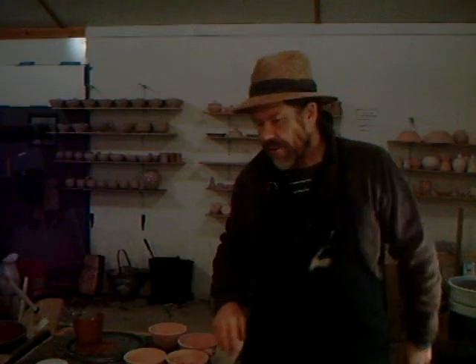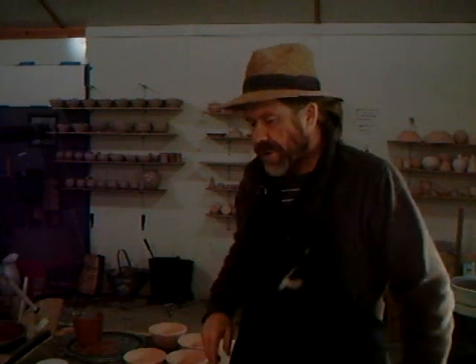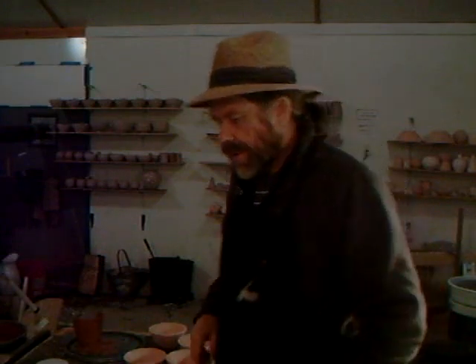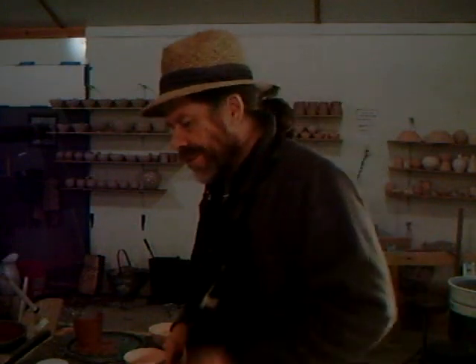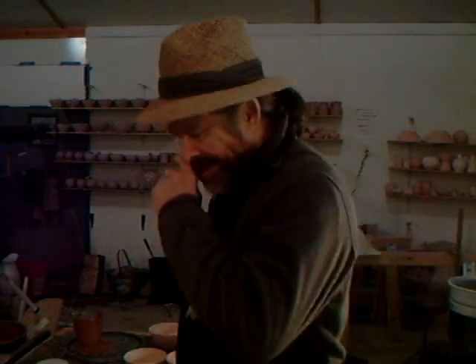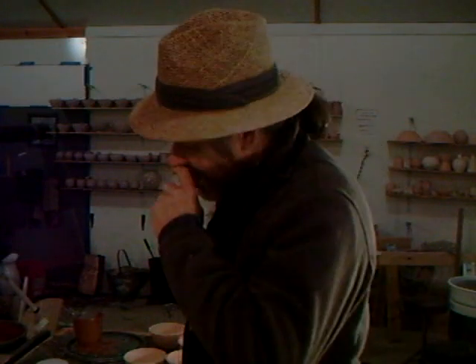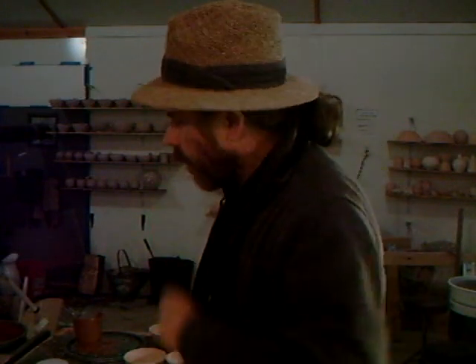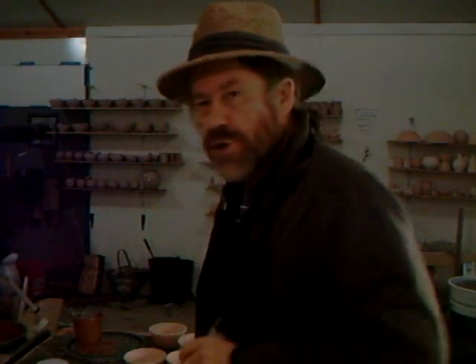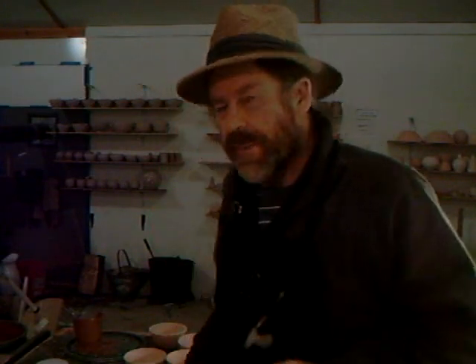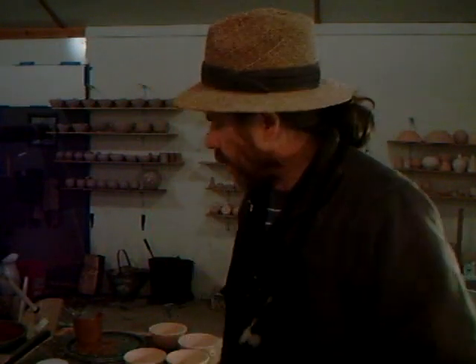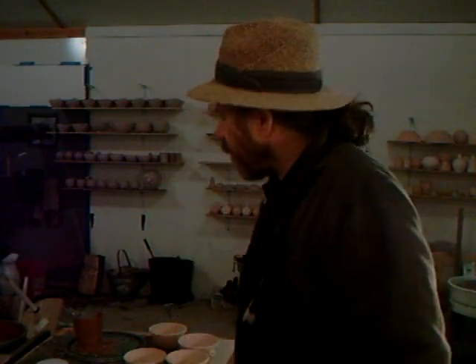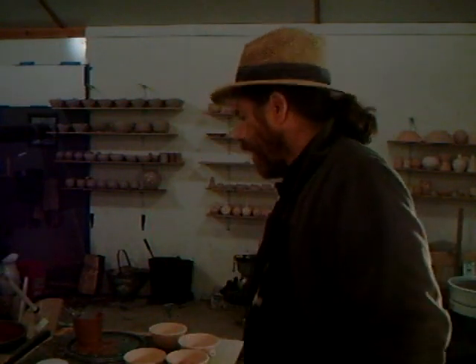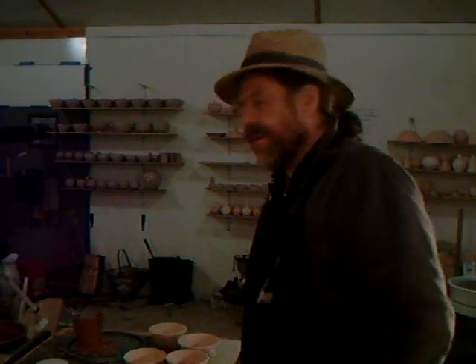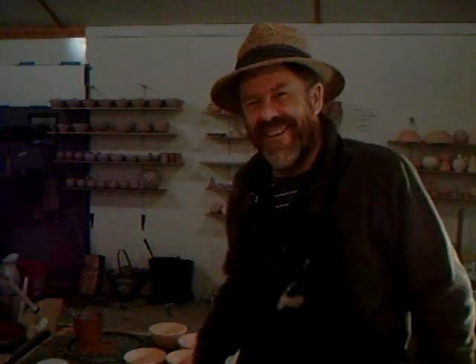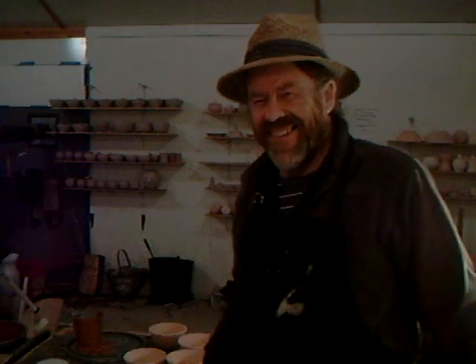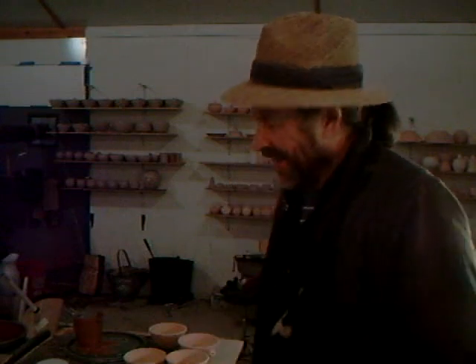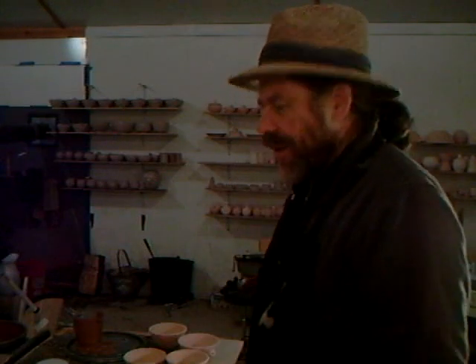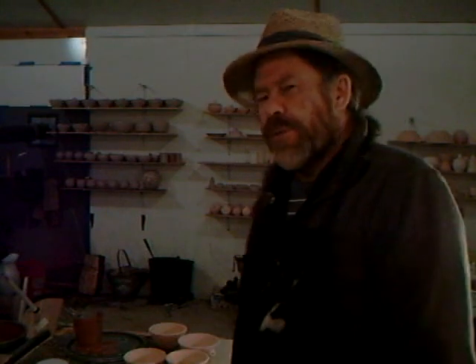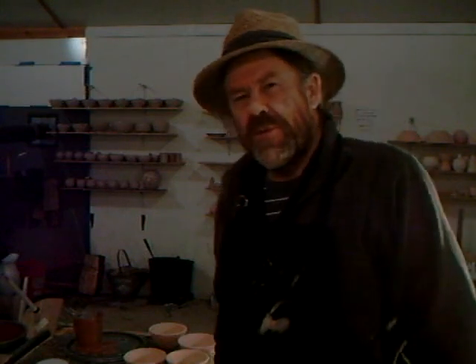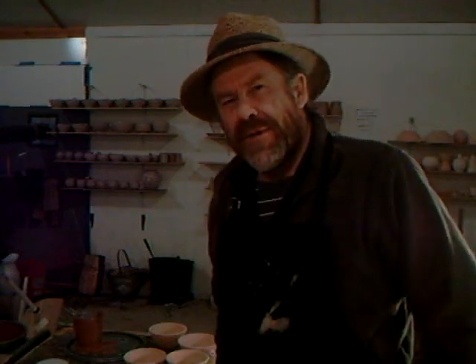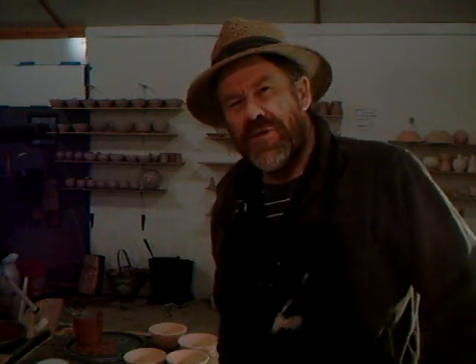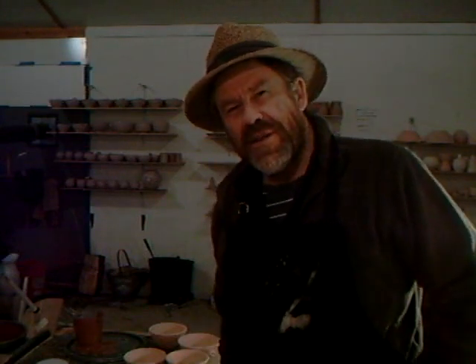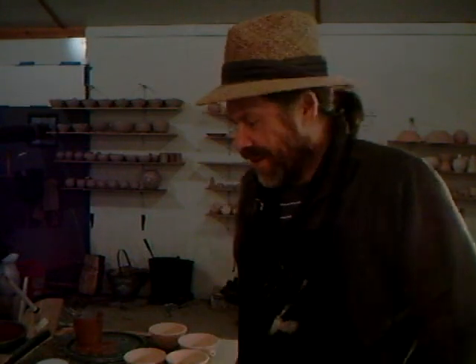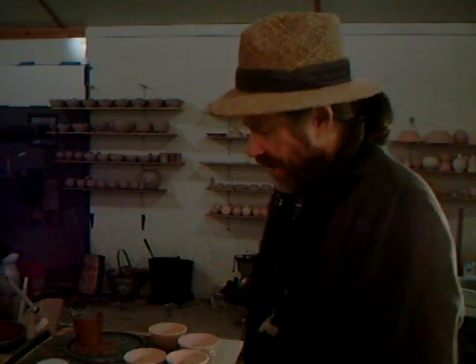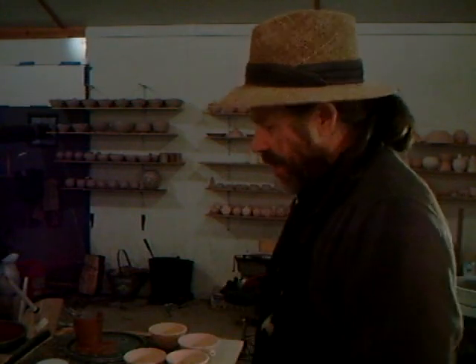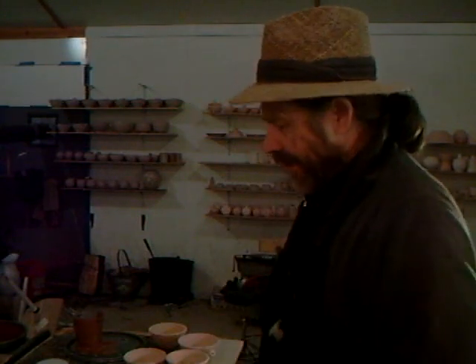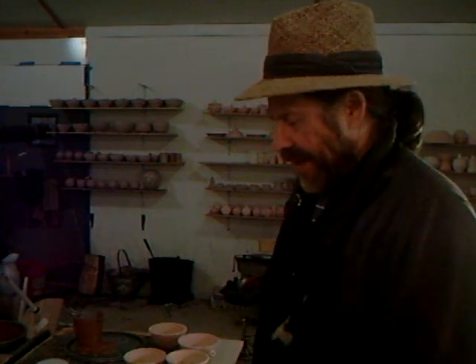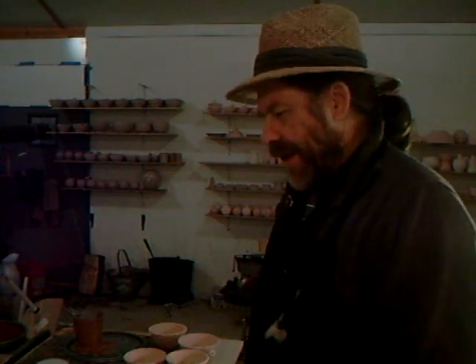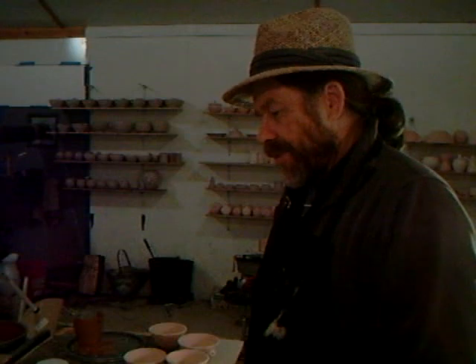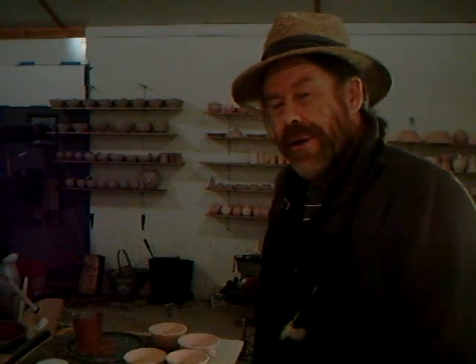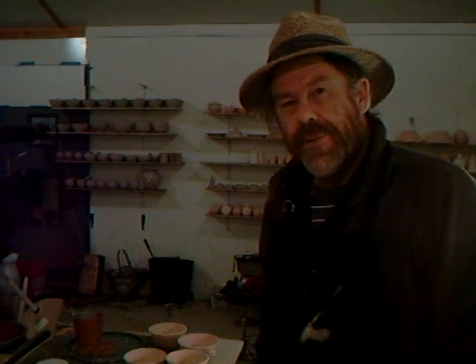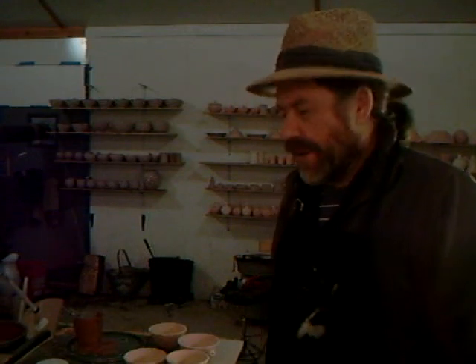Hello everybody, welcome. Thank you for joining me. Here we are again. We always seem to meet here in the studio, don't we? Anyway, this is where it happens.